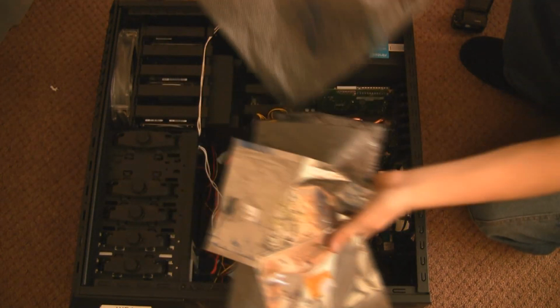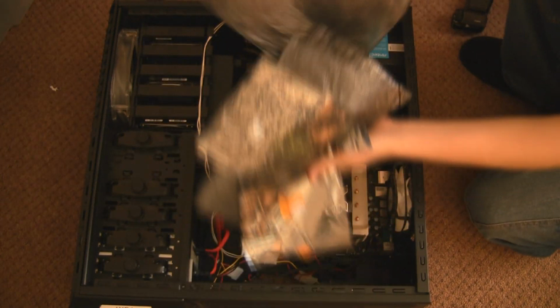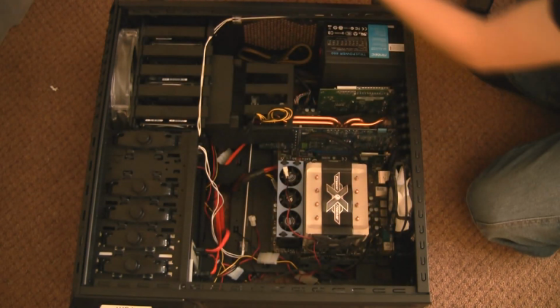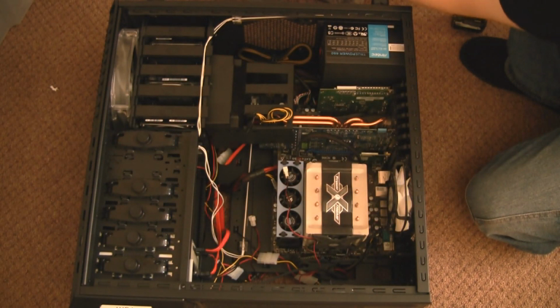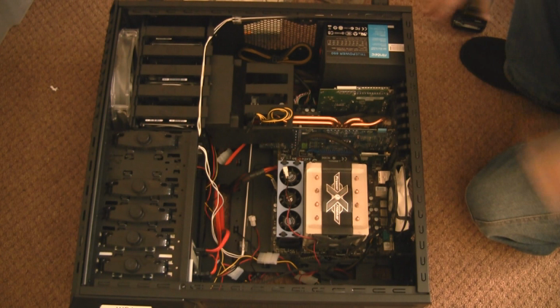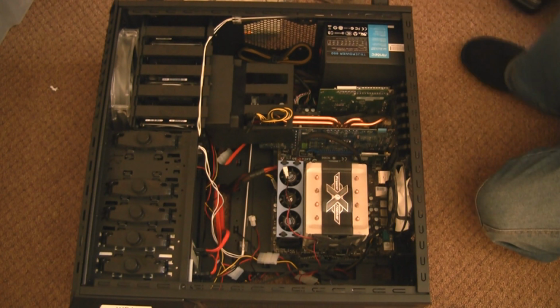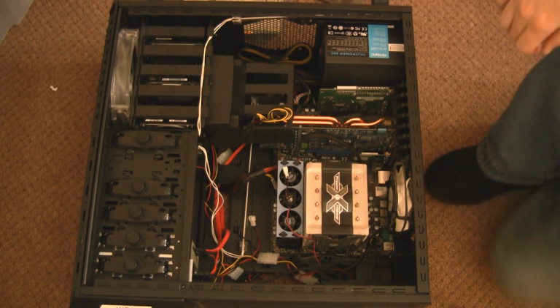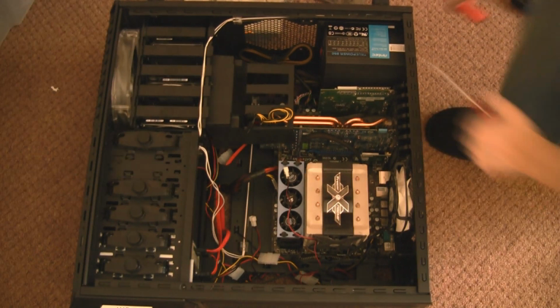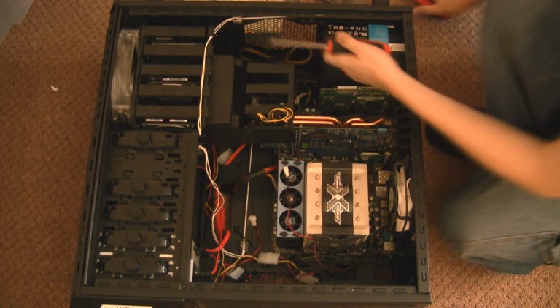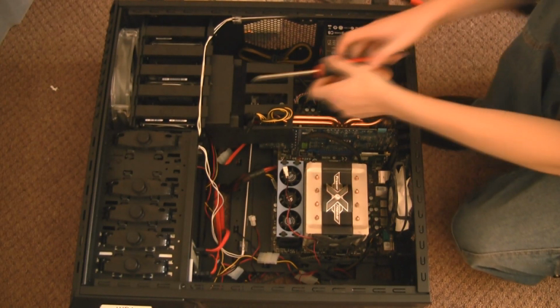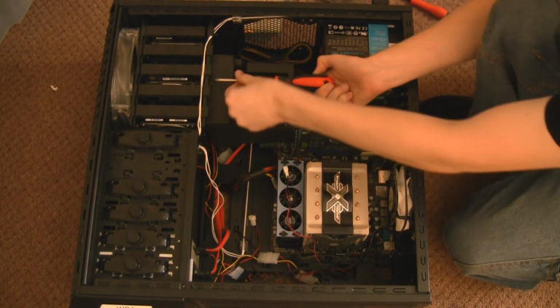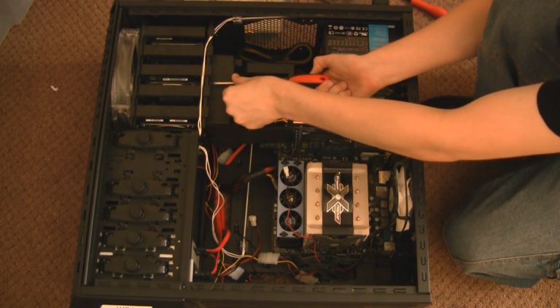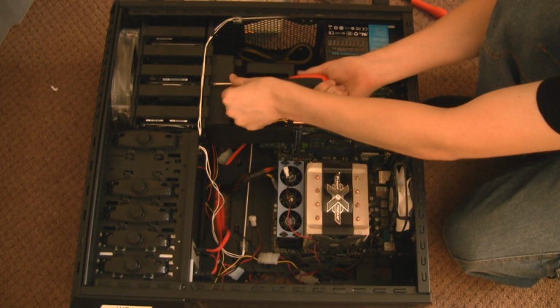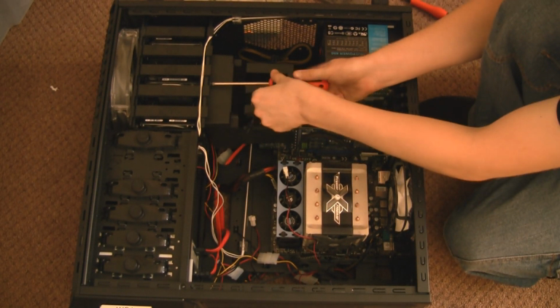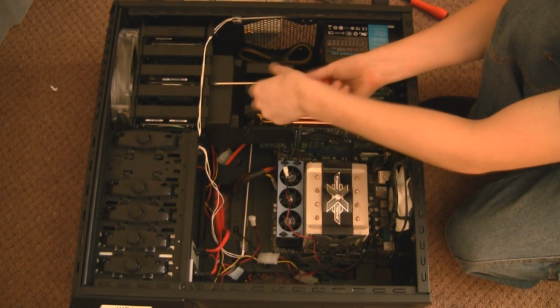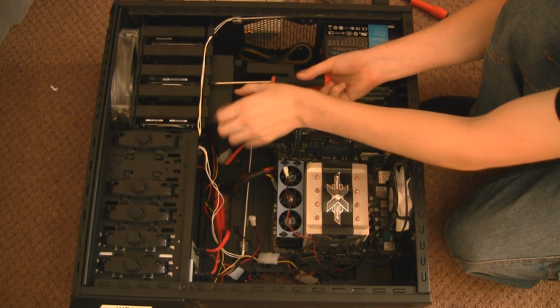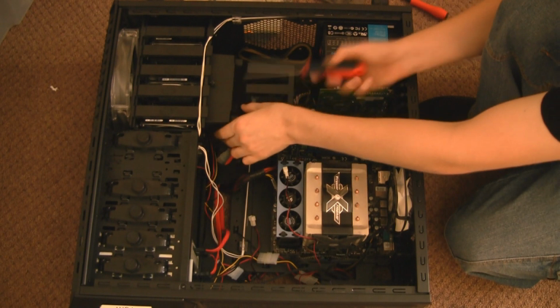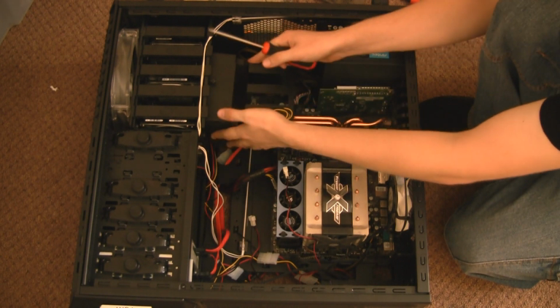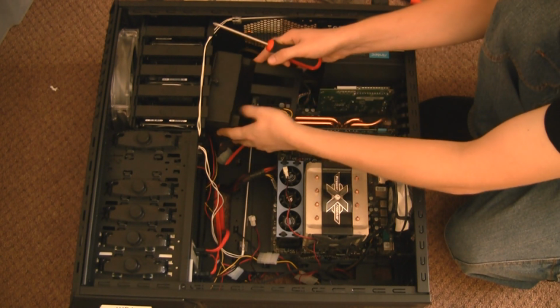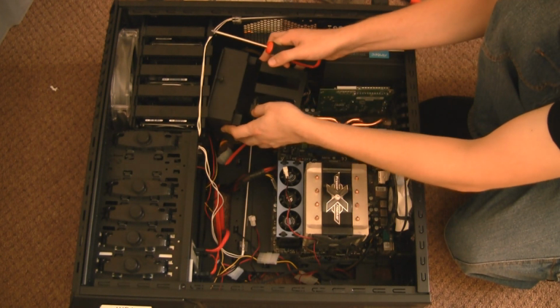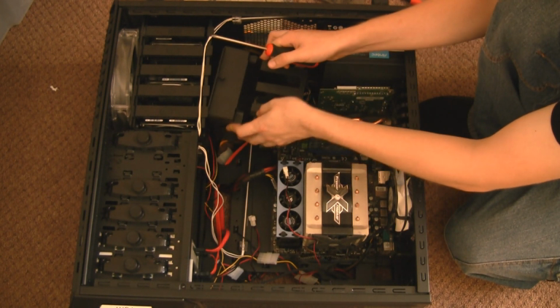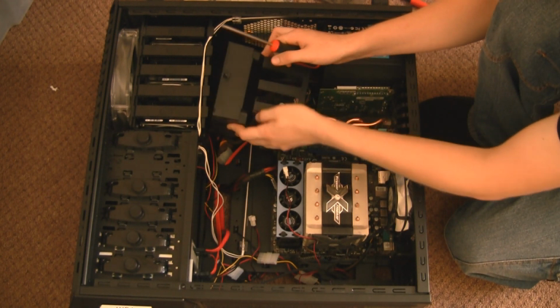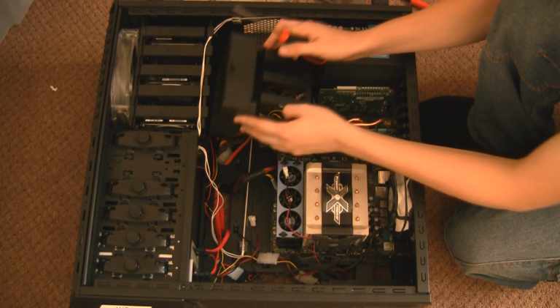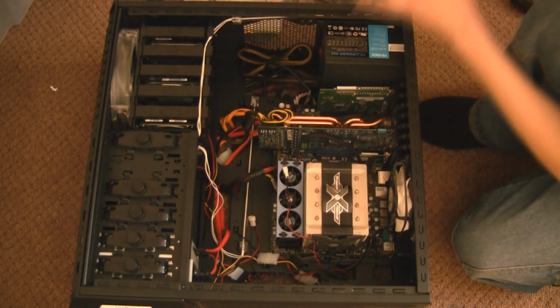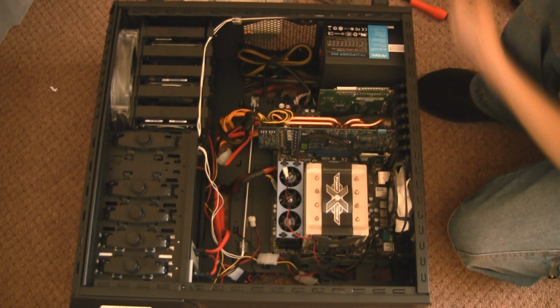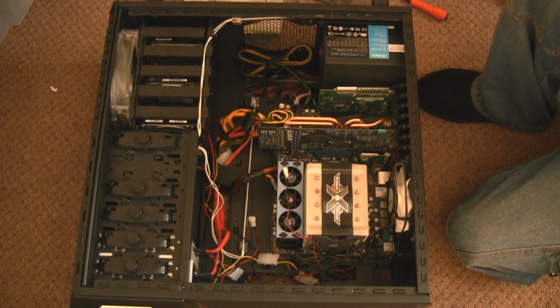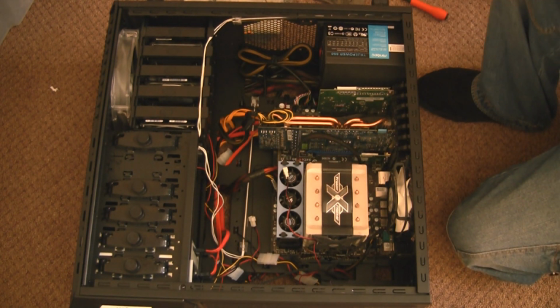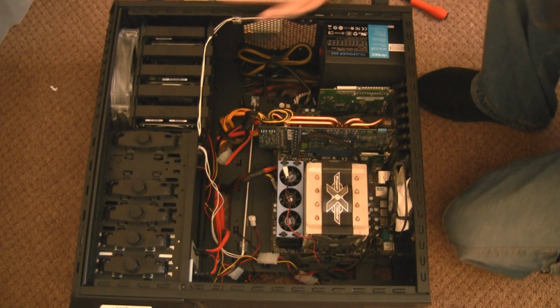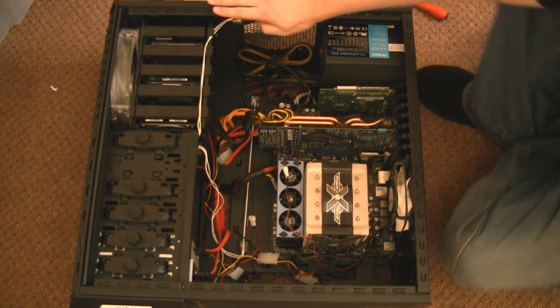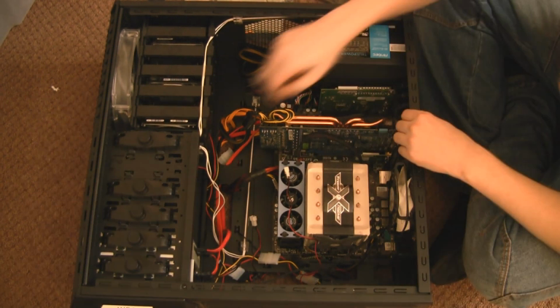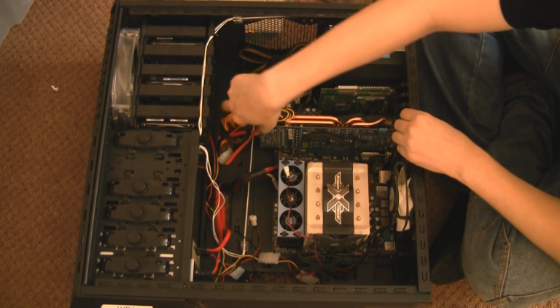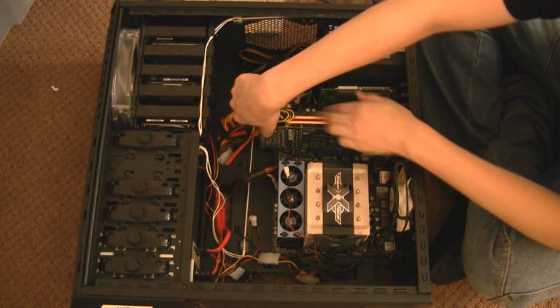You're going to need a lot of anti-static bags. We're going to start disassembling the case. I've got this airflow thing that takes air from the front fan and the hard drives and feeds it properly into the computer. No real need for it, but we've got to remove it anyway.